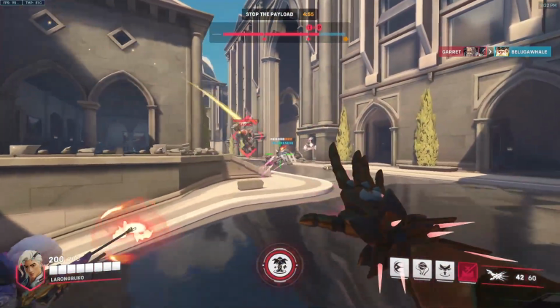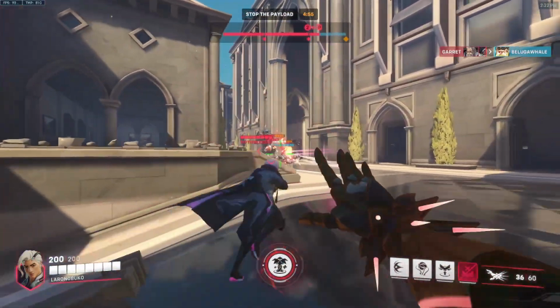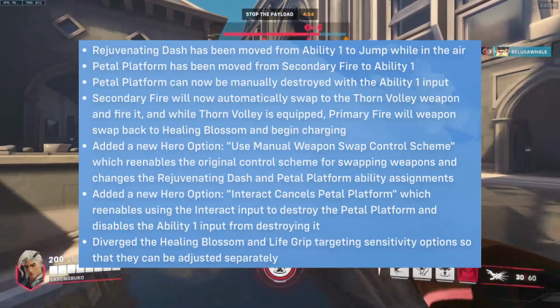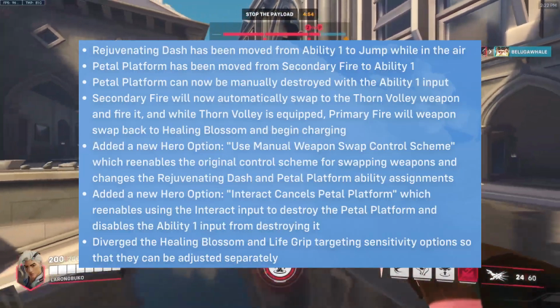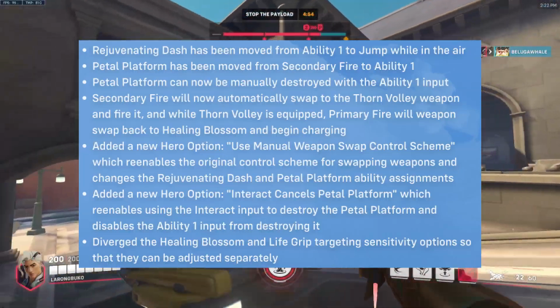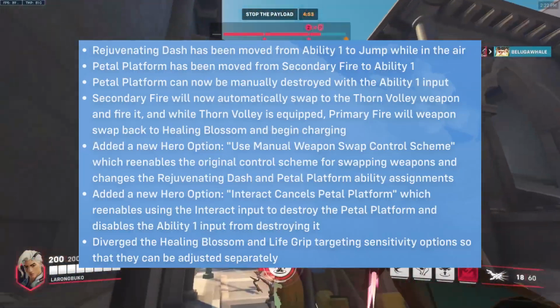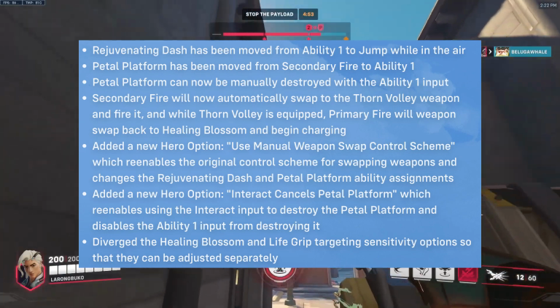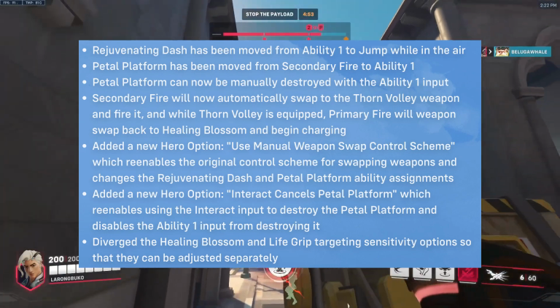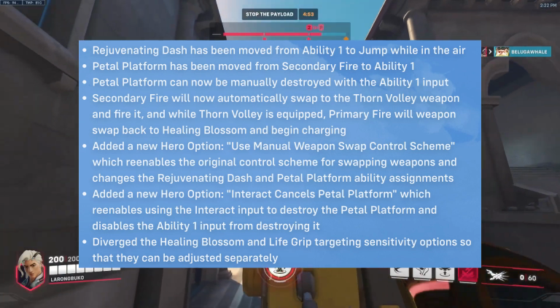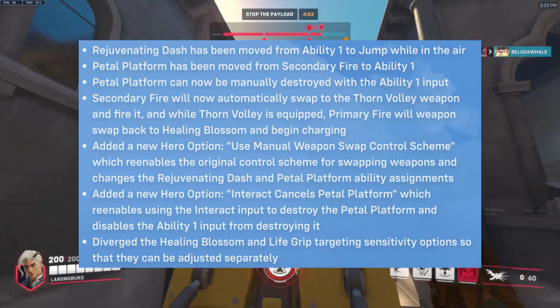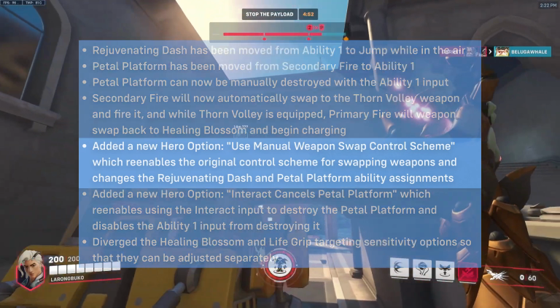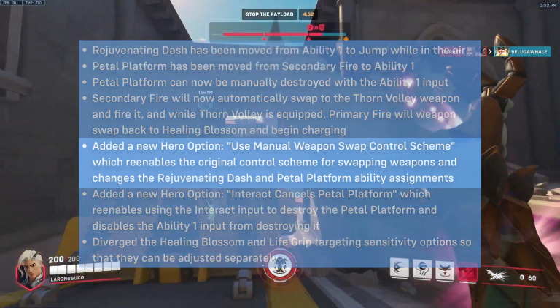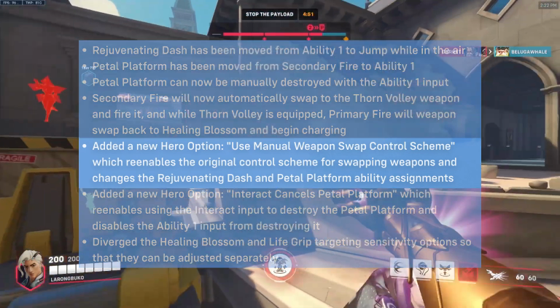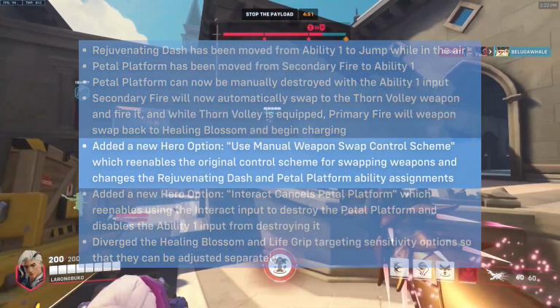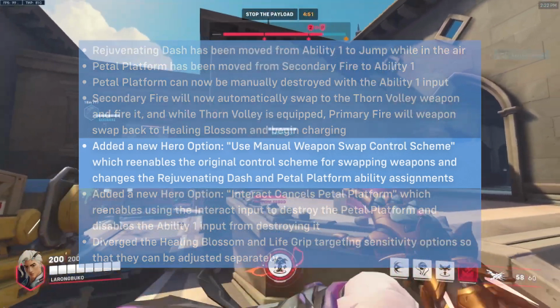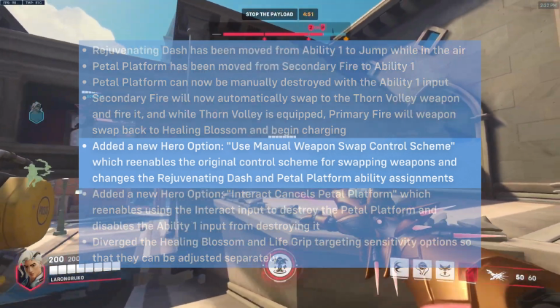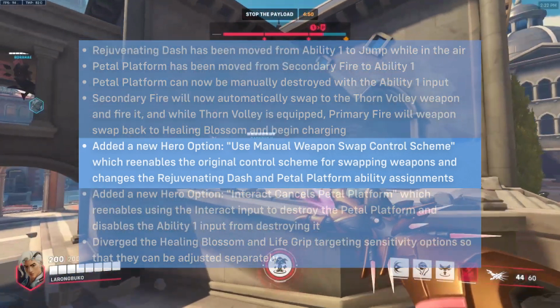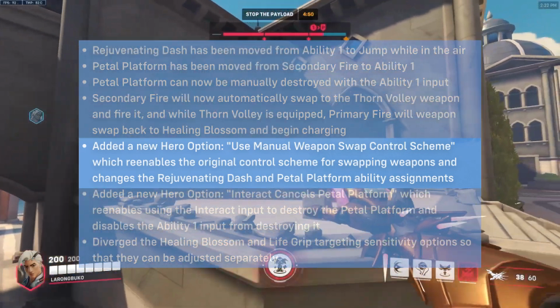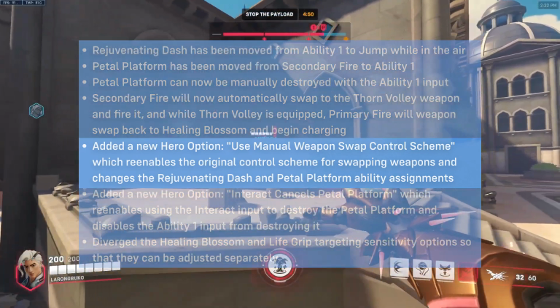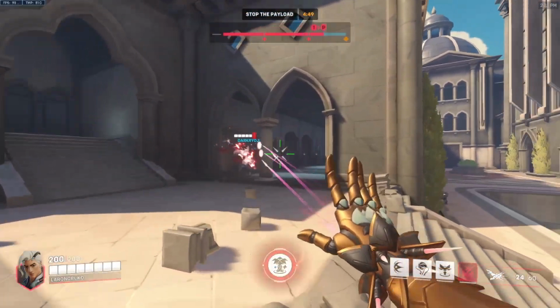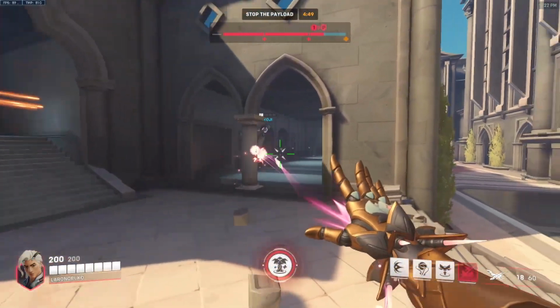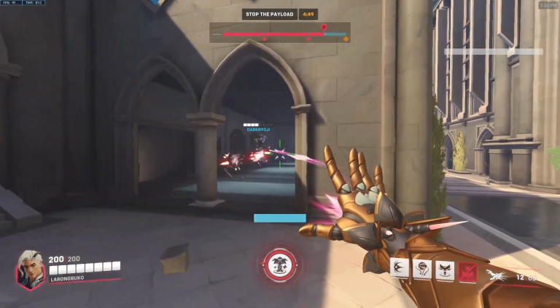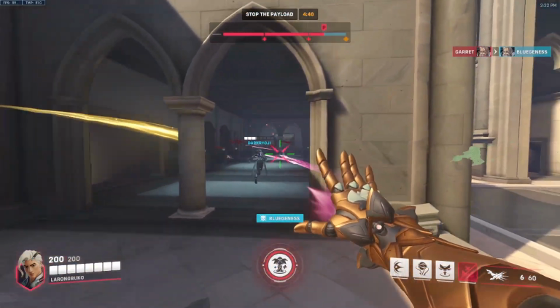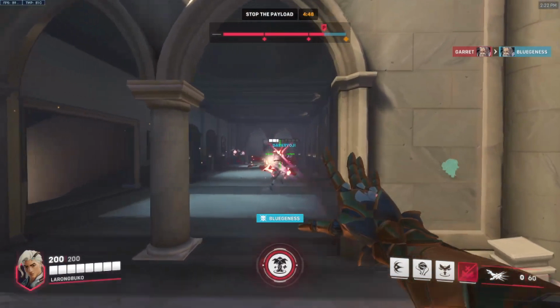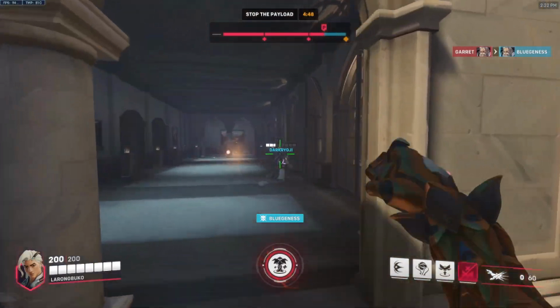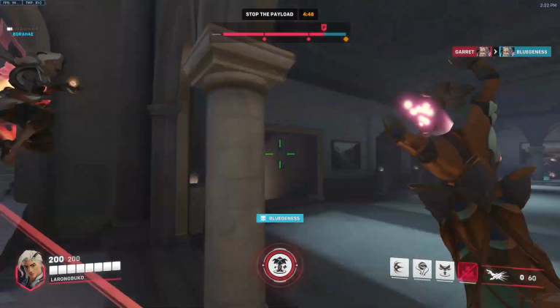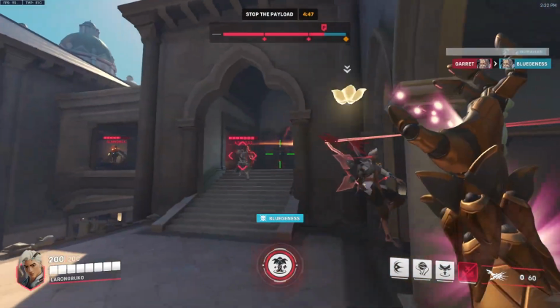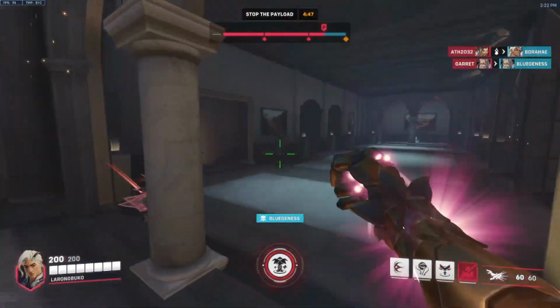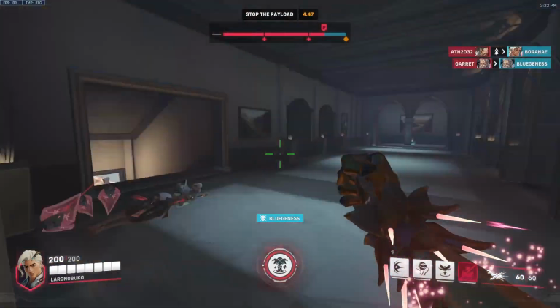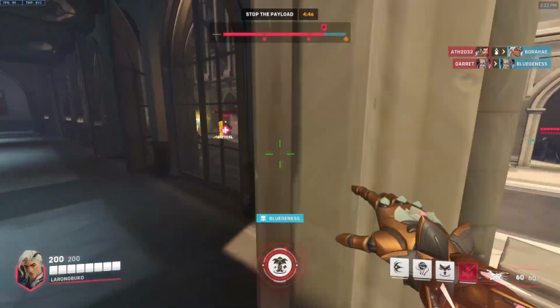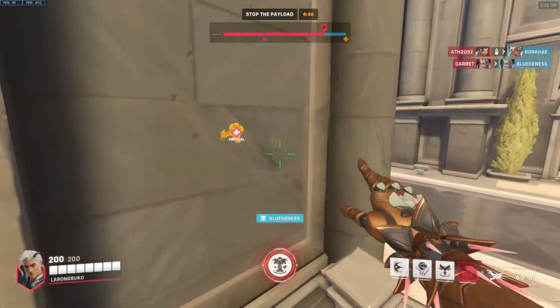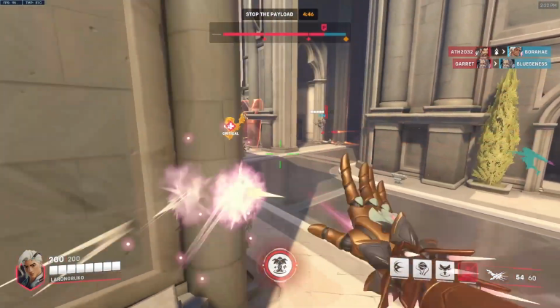Now, some of you might not like the new changes to Lifeweaver, but don't worry — you can switch back to Lifeweaver's original control scheme whenever you want. All you gotta do is go to the option settings and change it to however you want.